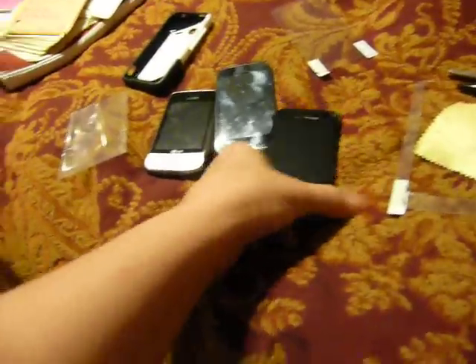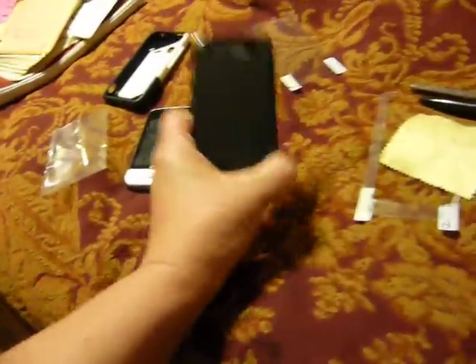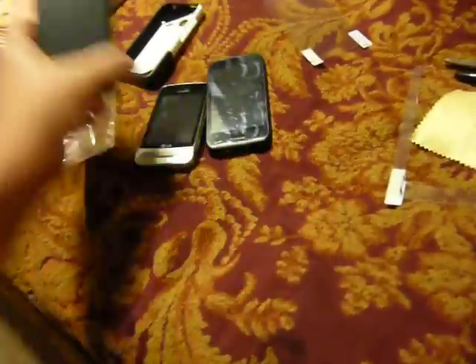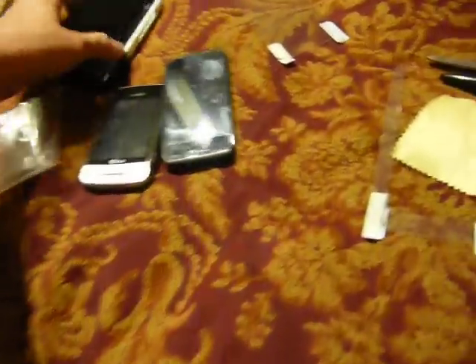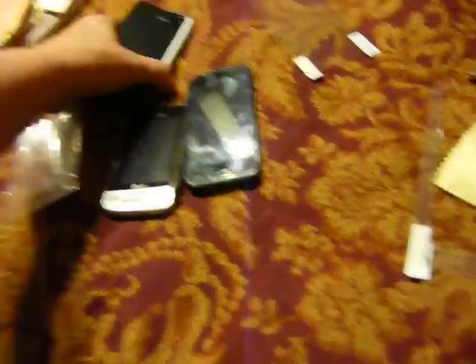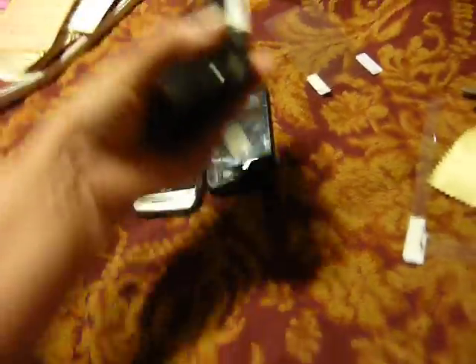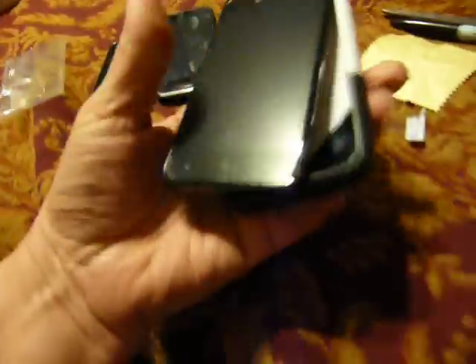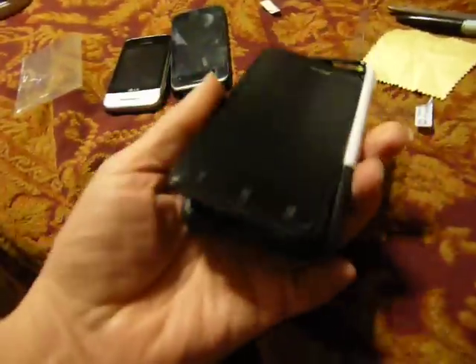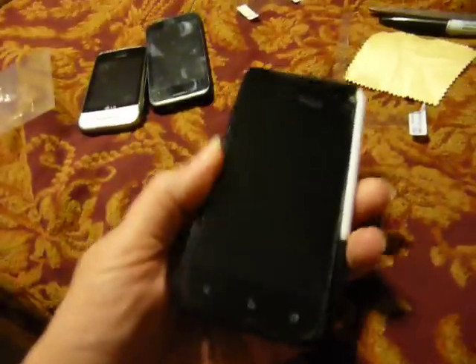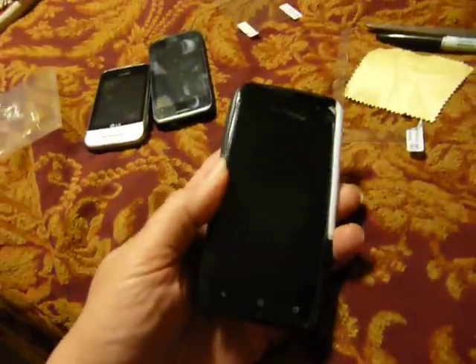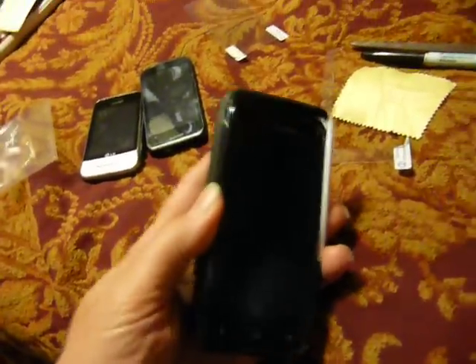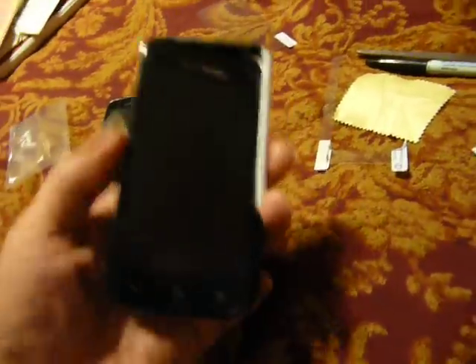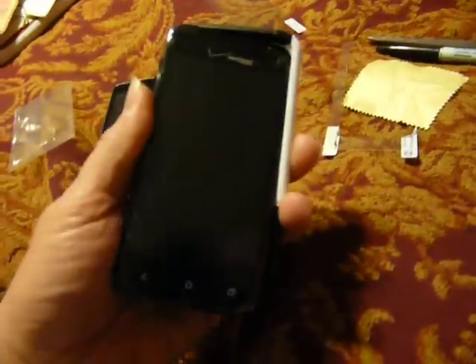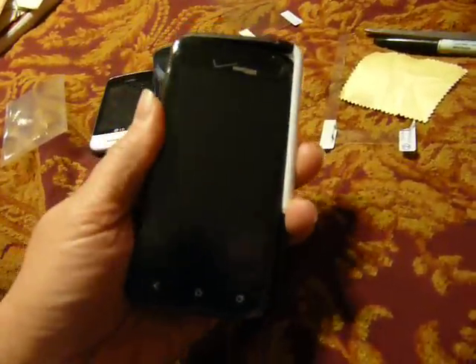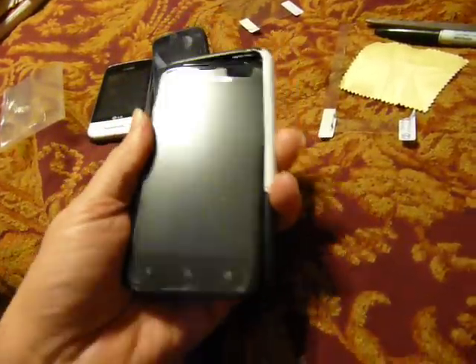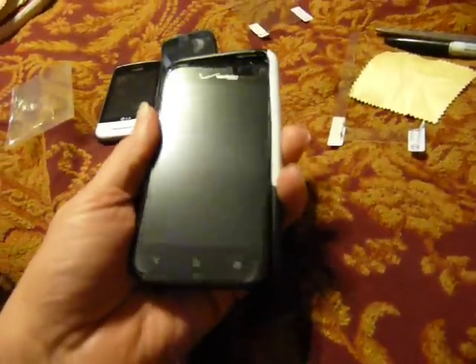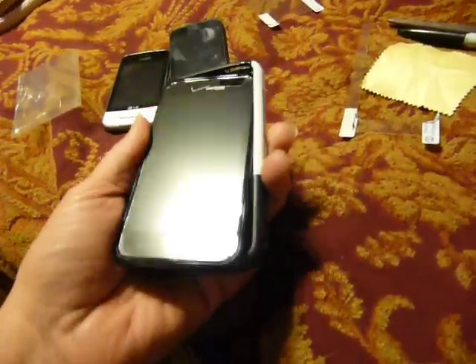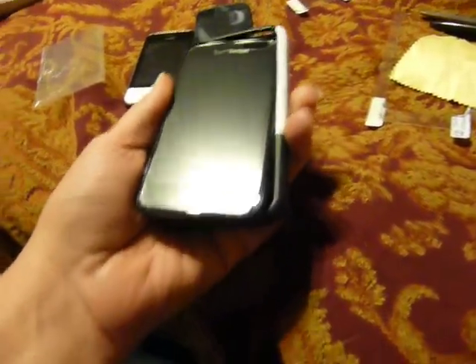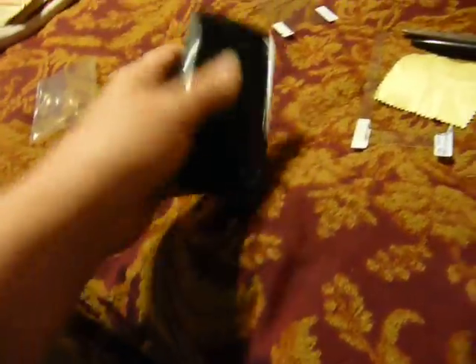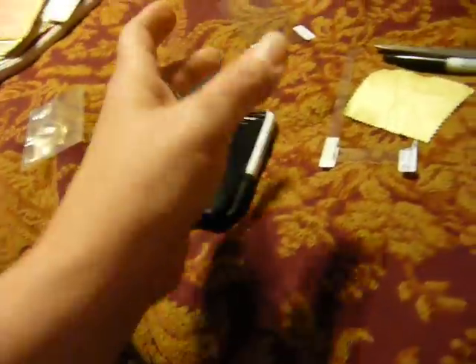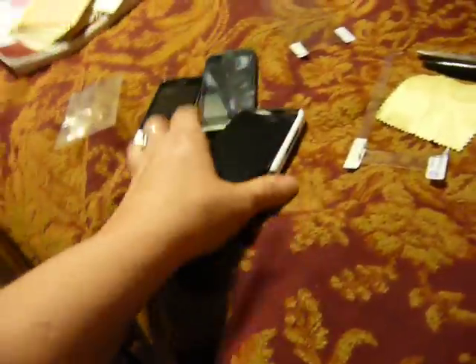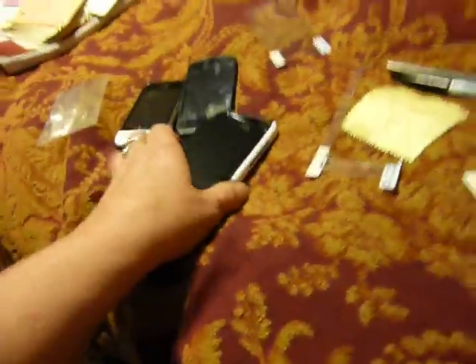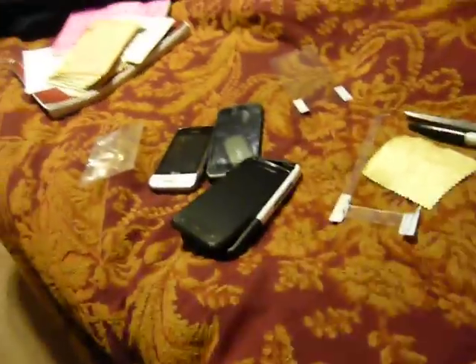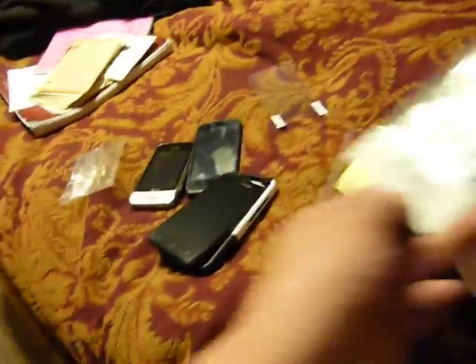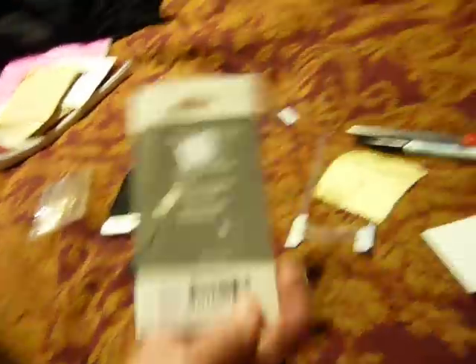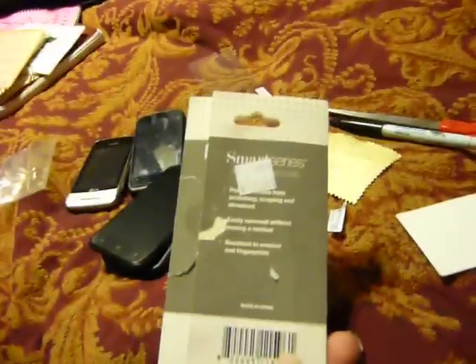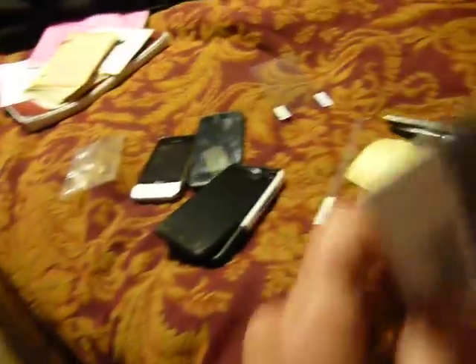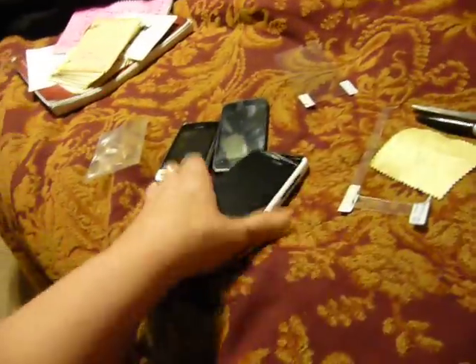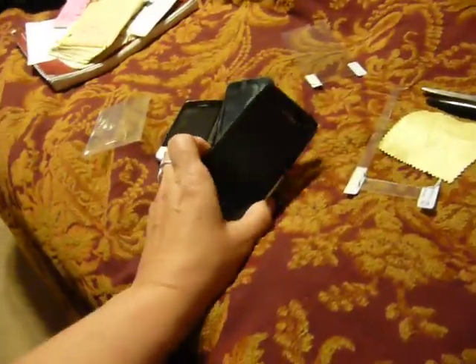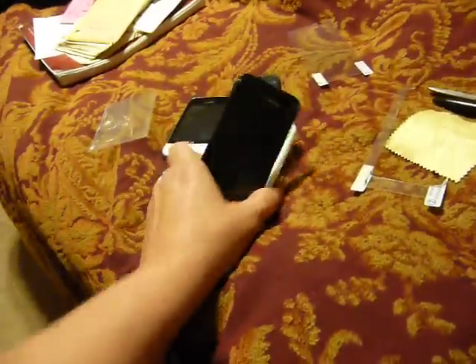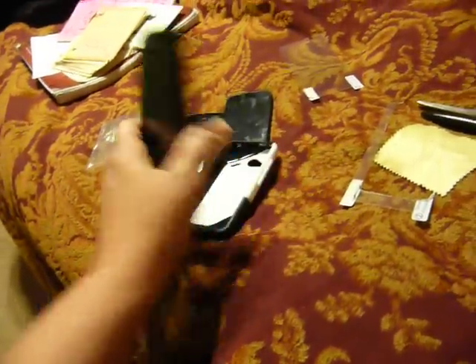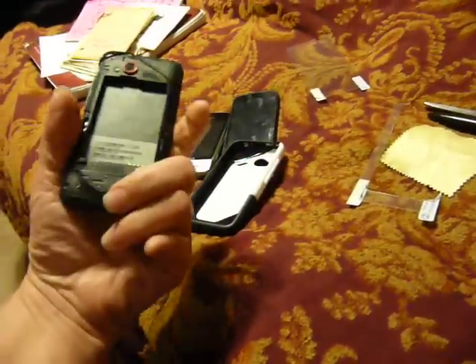This one is going in a case so the edges will be covered anyway, so it's not a big deal. This pack came with two for a dollar, so for 50 cents I got screen covers for the phone.